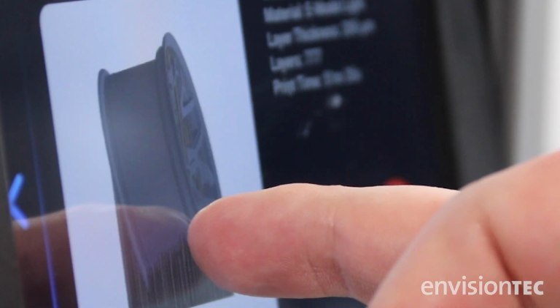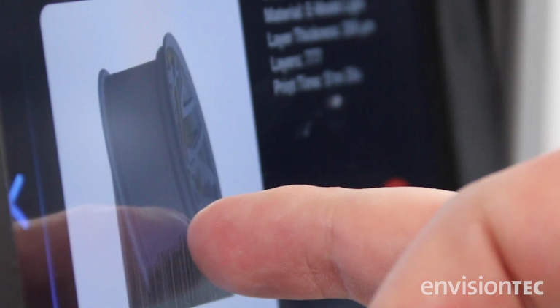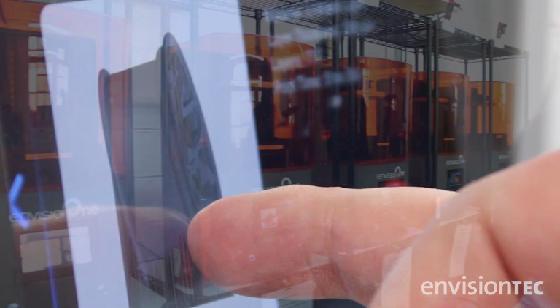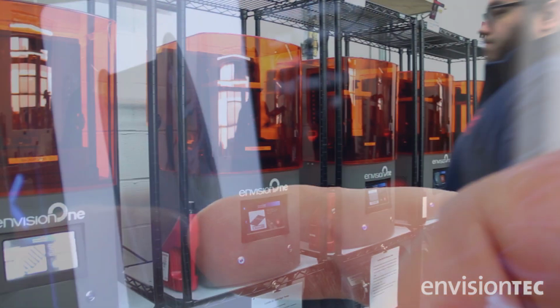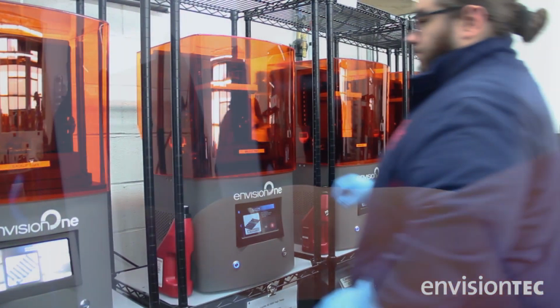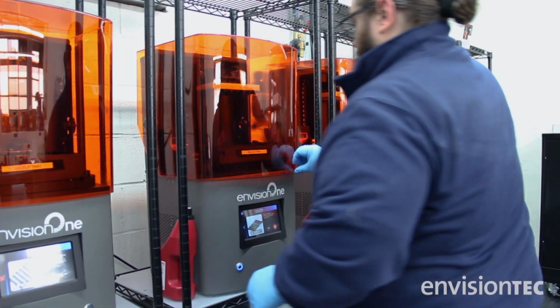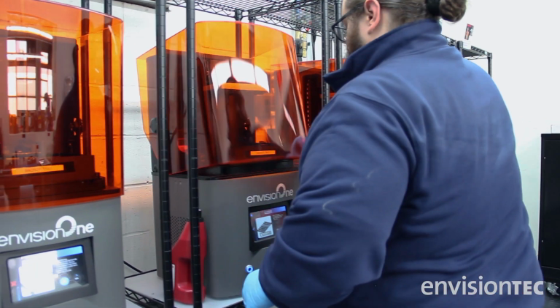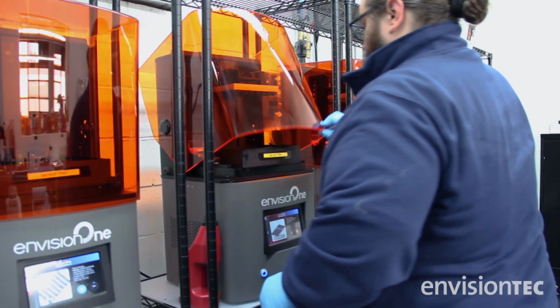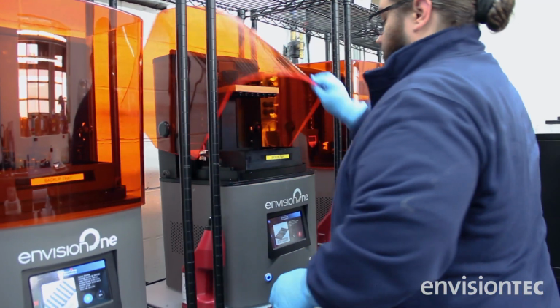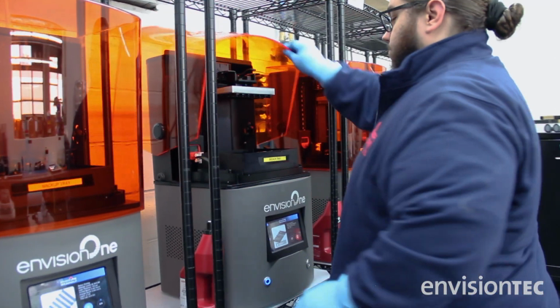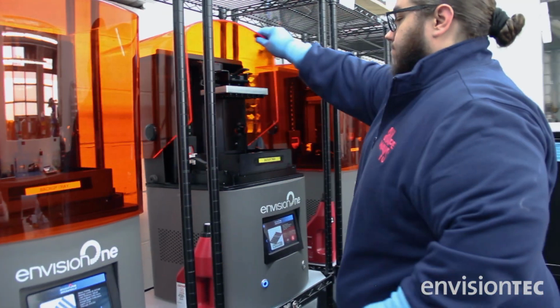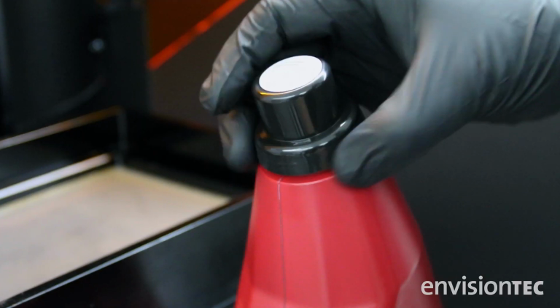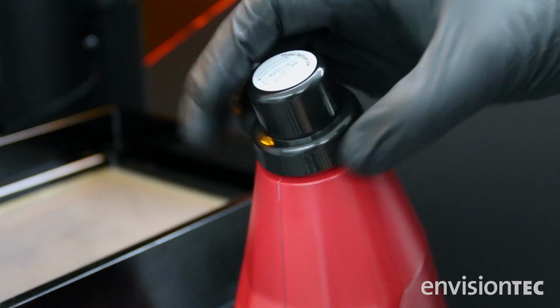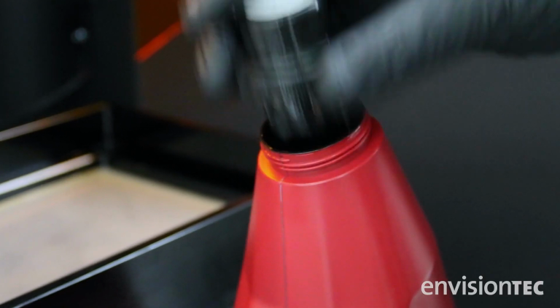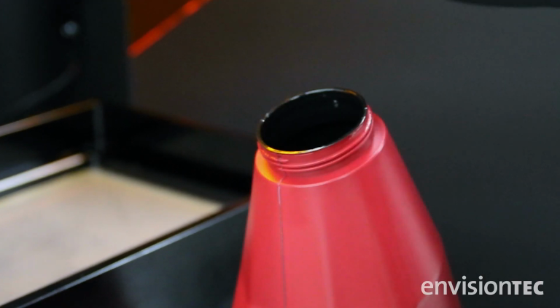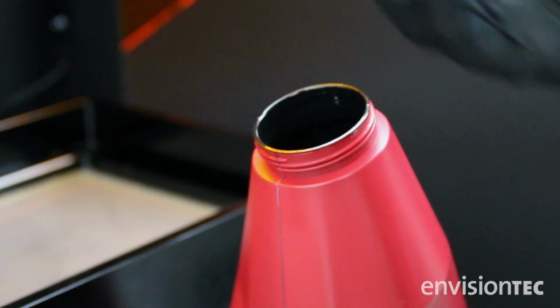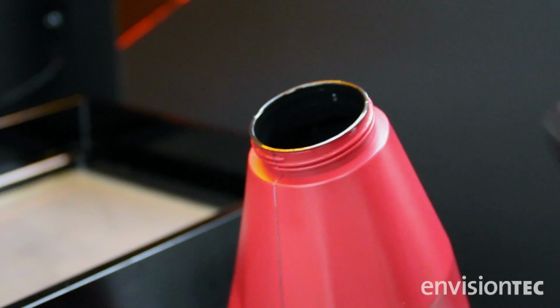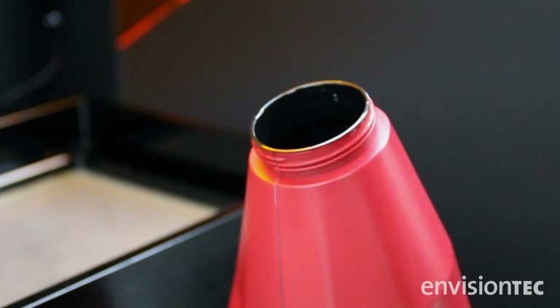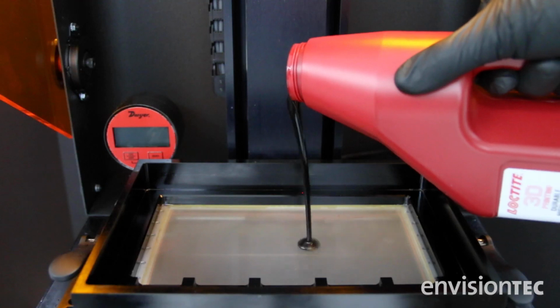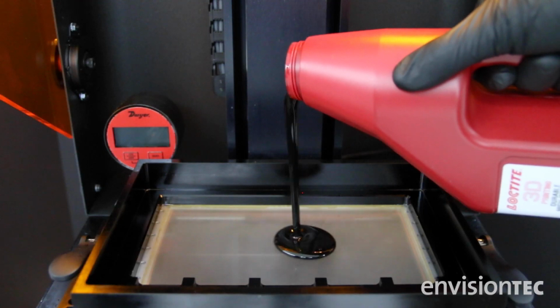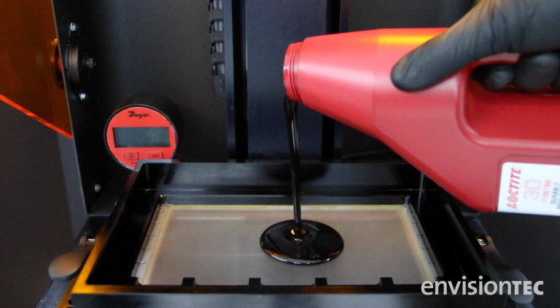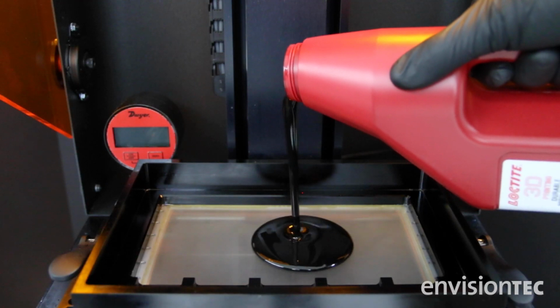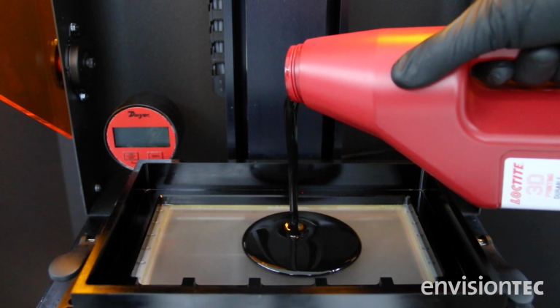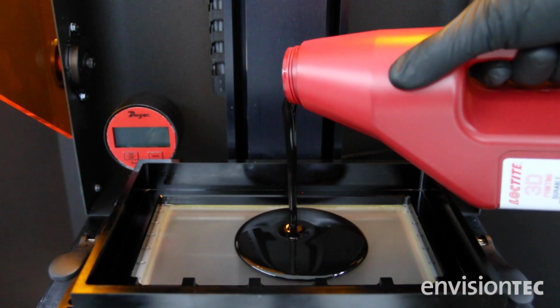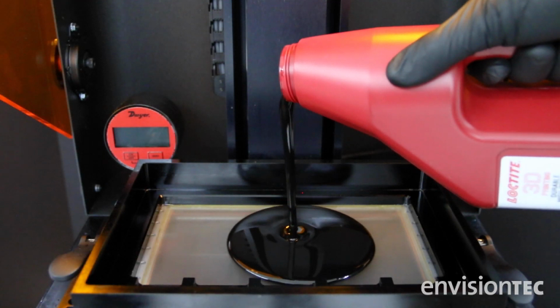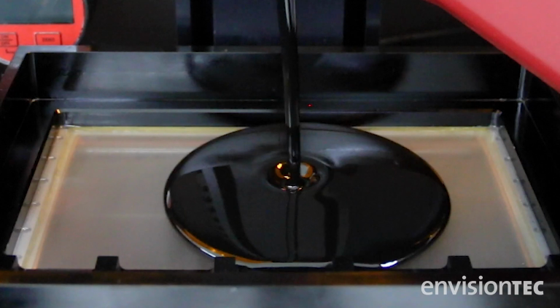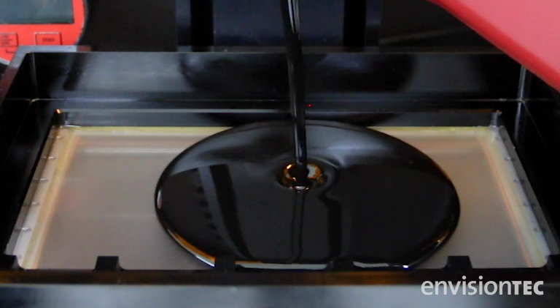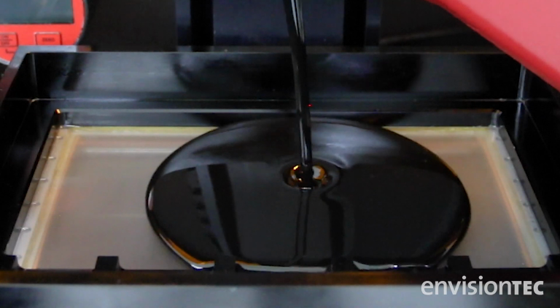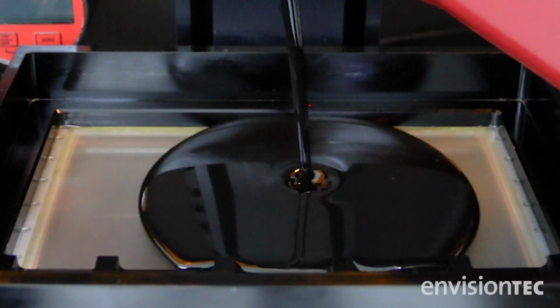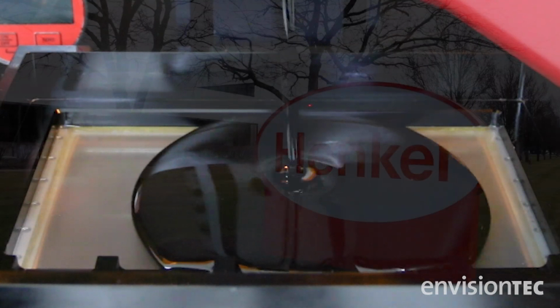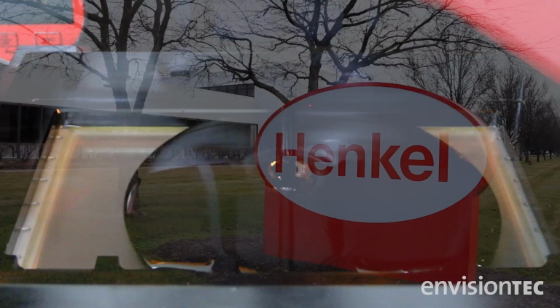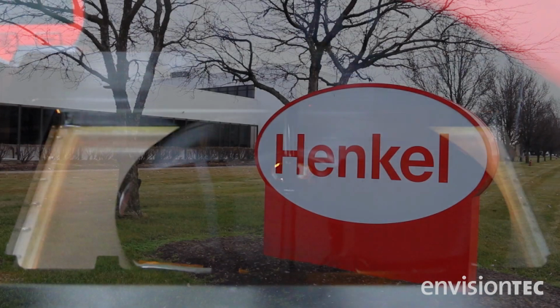Because of Envision Tech's open system, it's allowing us the opportunity to work with other large industrial players within the material space, such as Henkel.